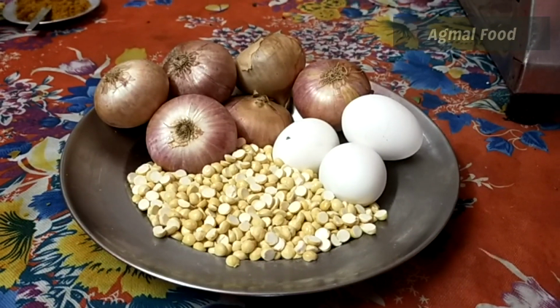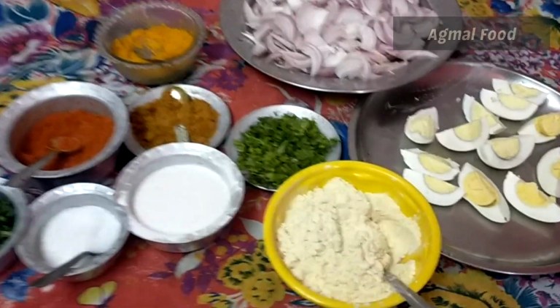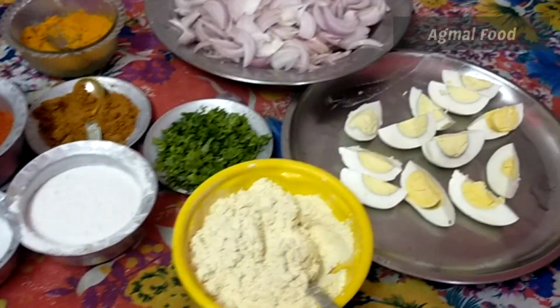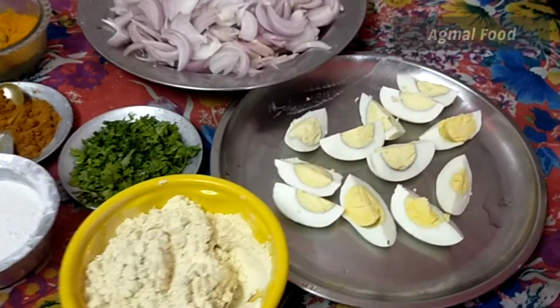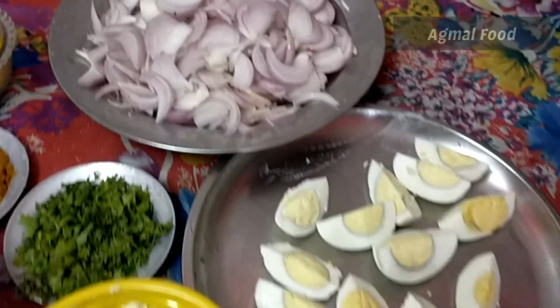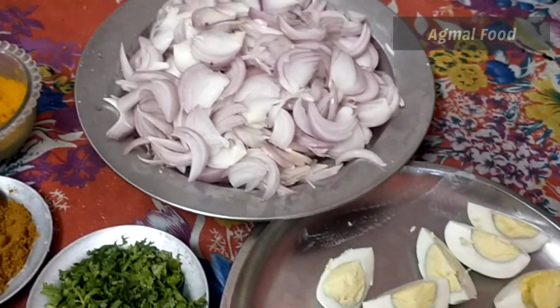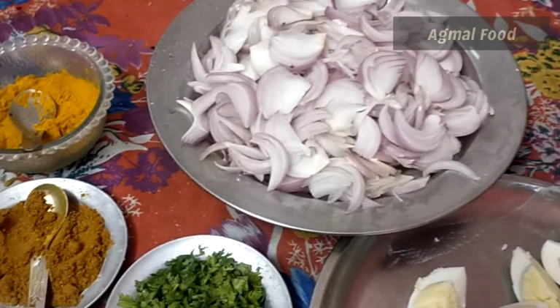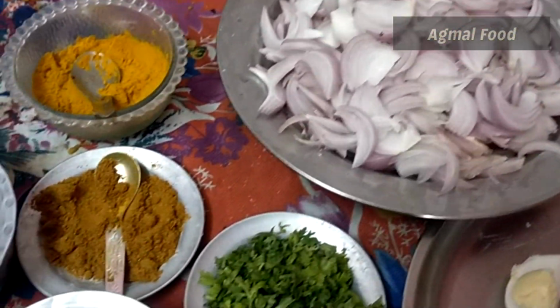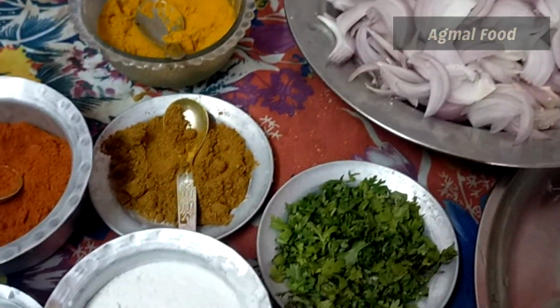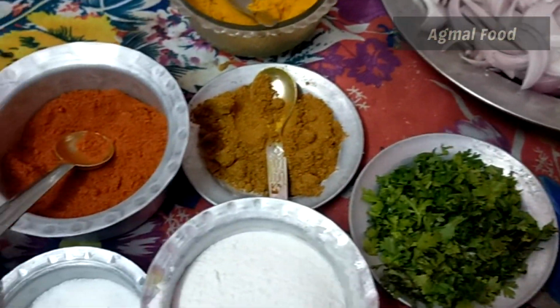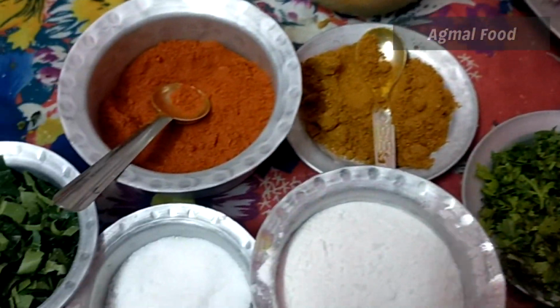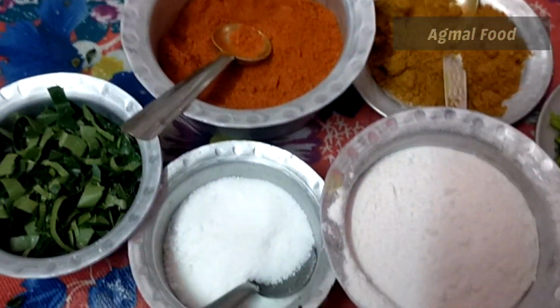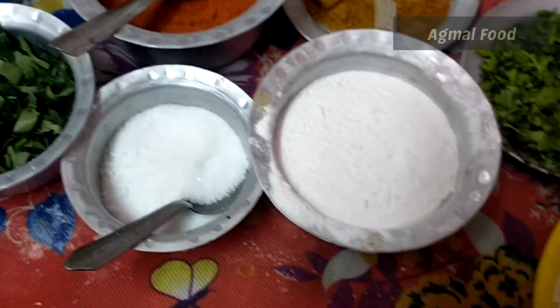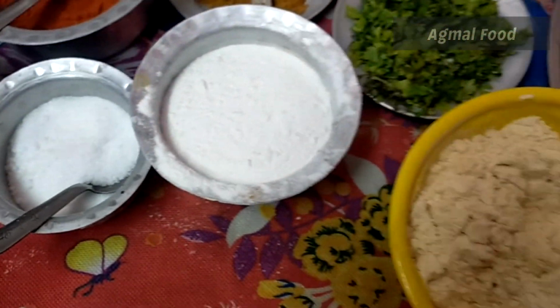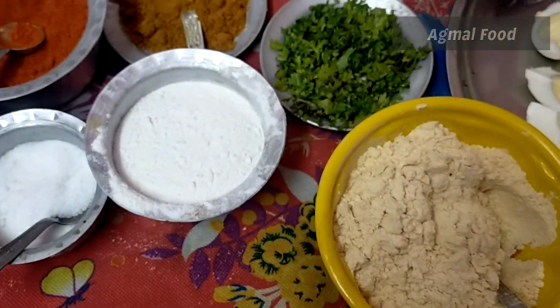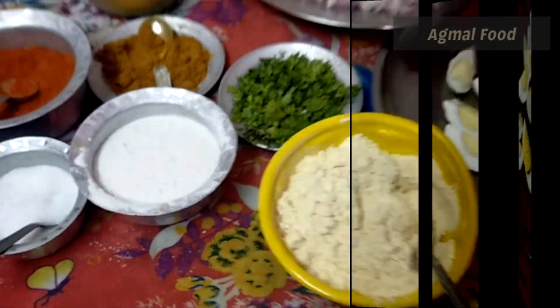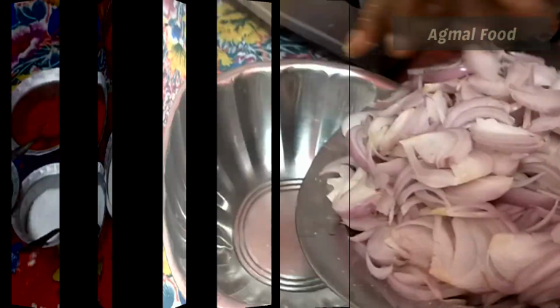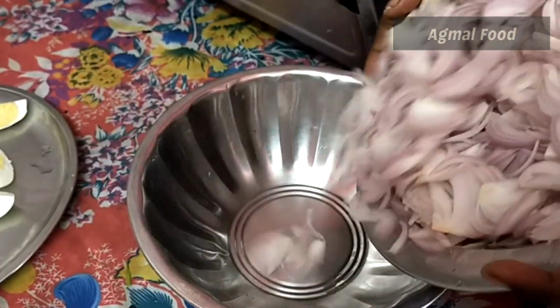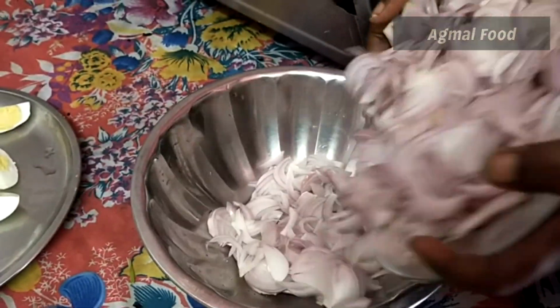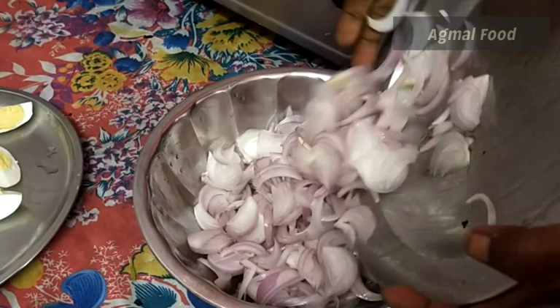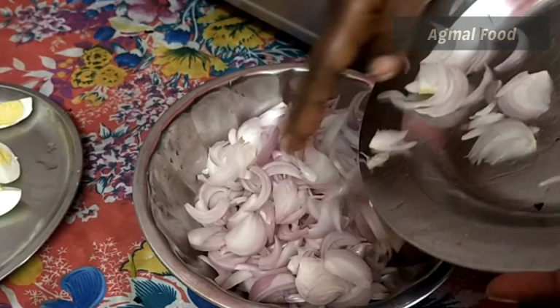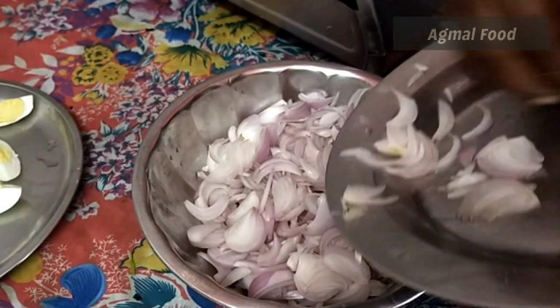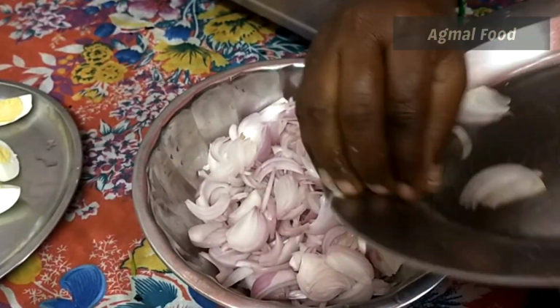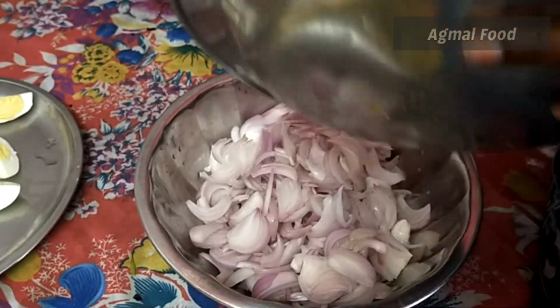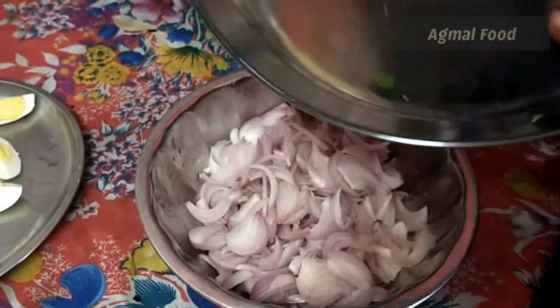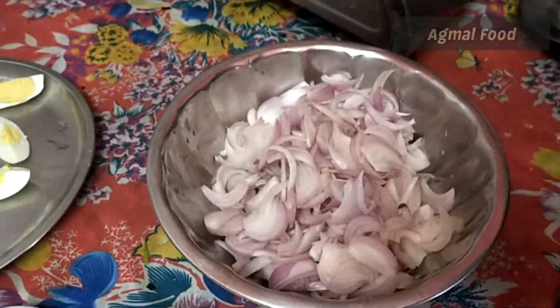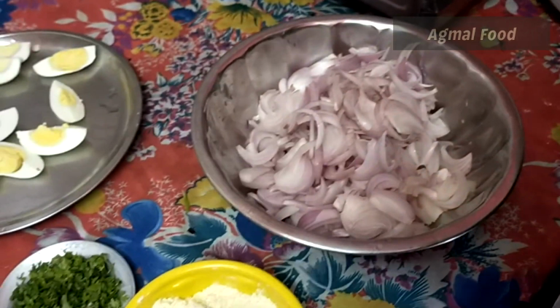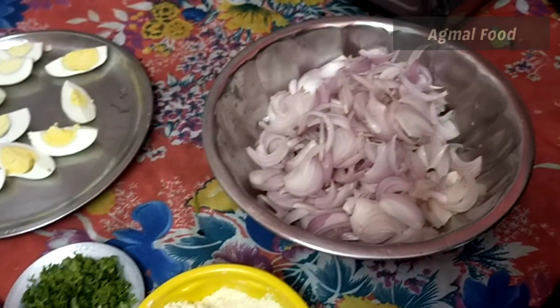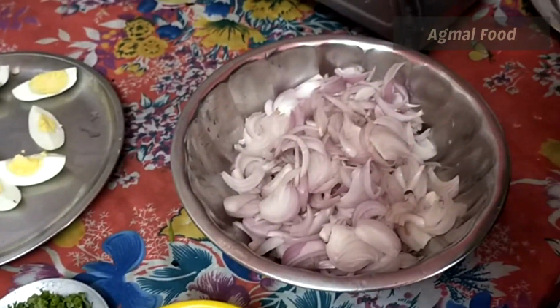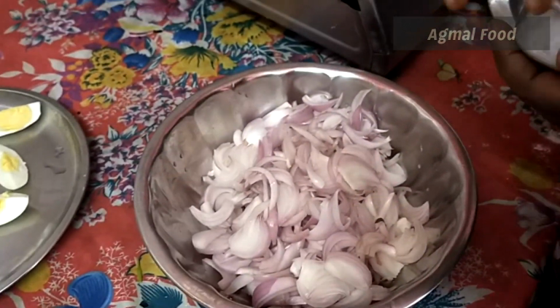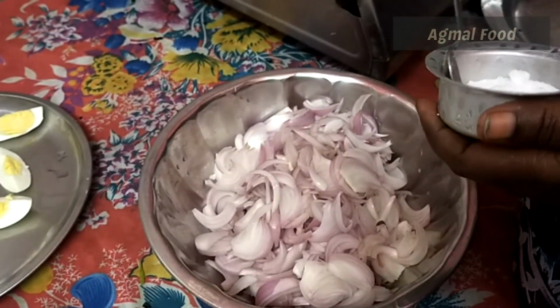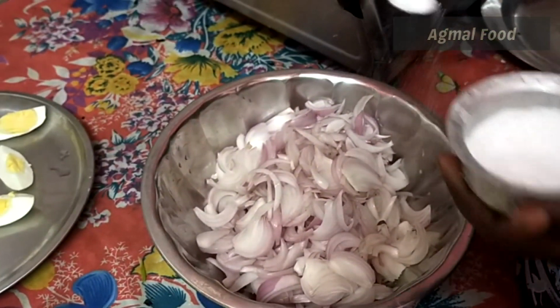You can make it as well. Let's see how you do it. You can cut it in medium size — cut it into 6 inches. 1 teaspoon.